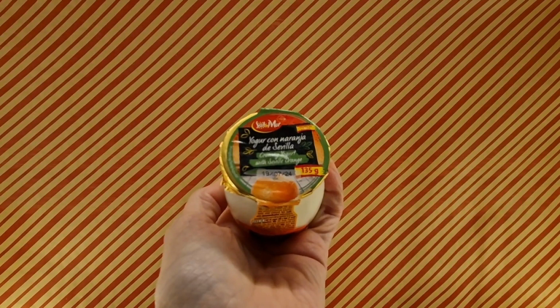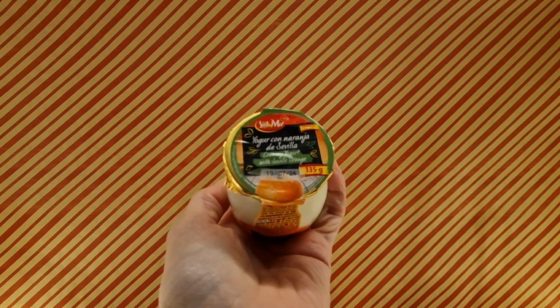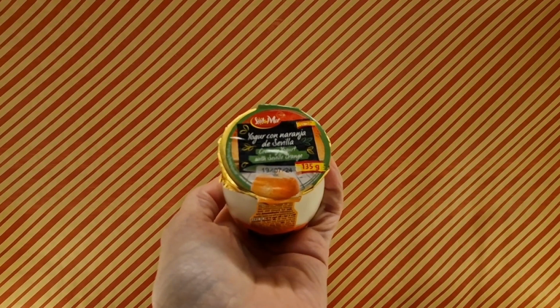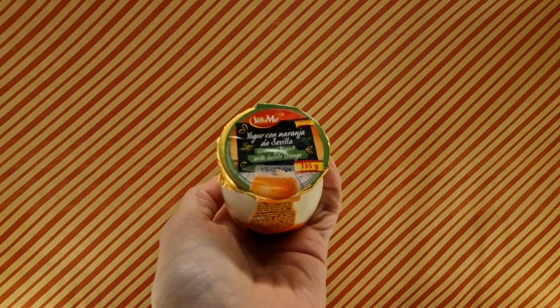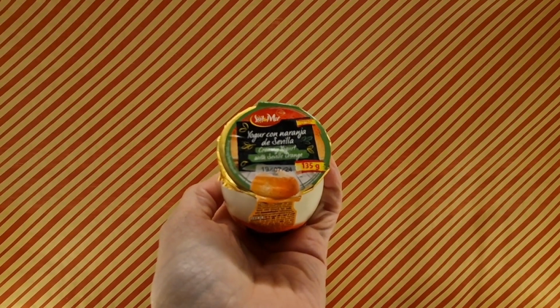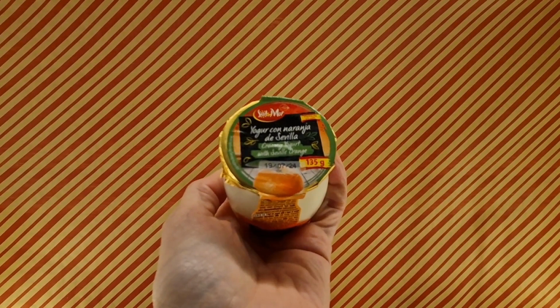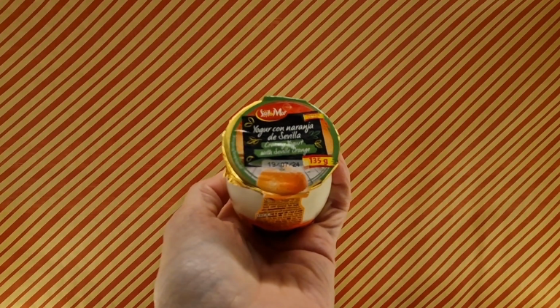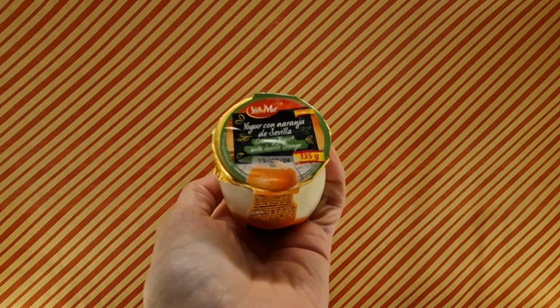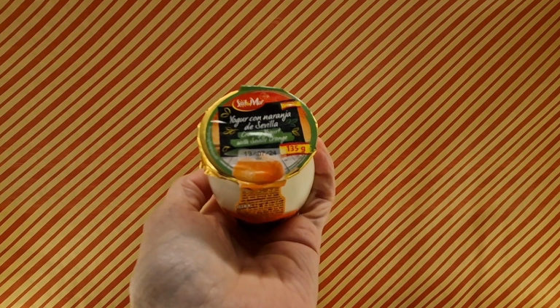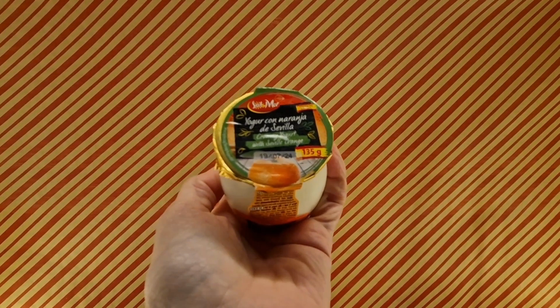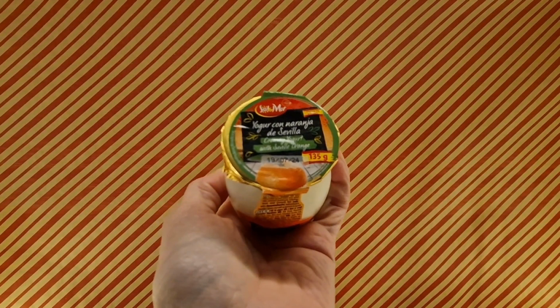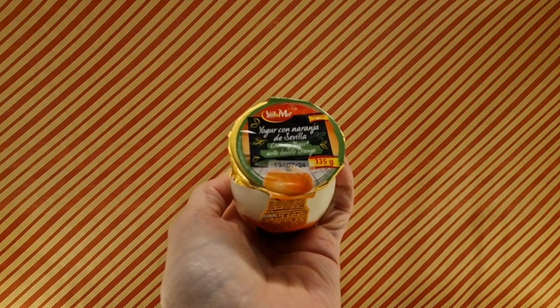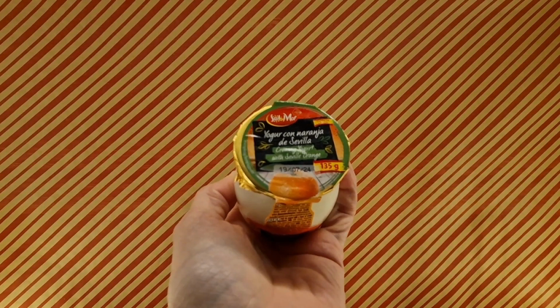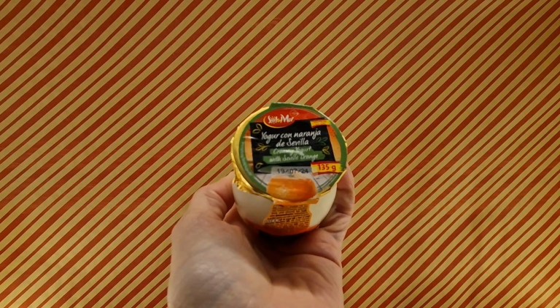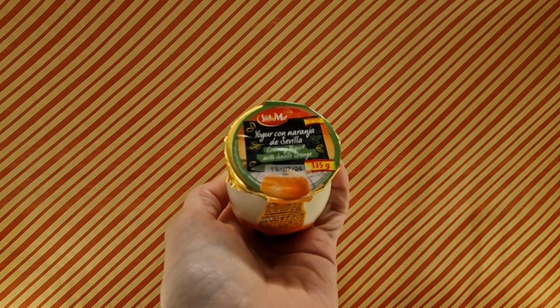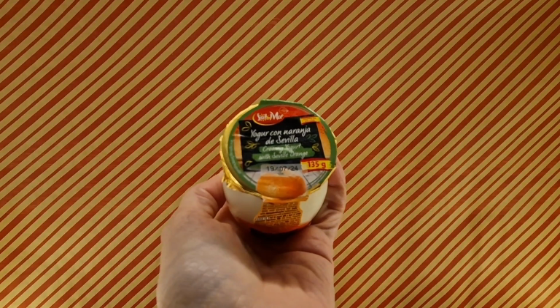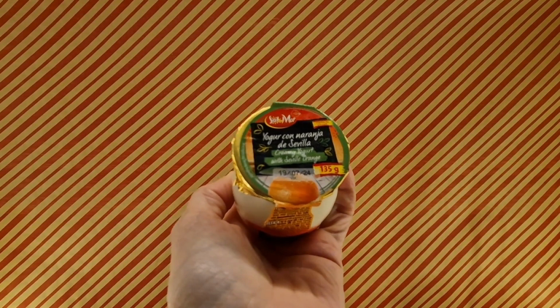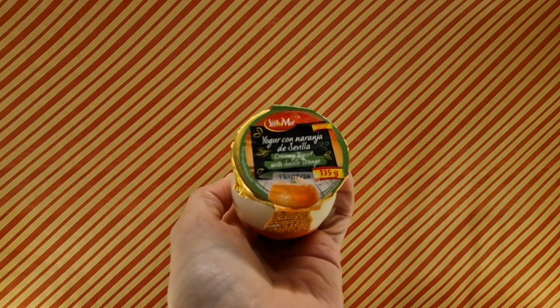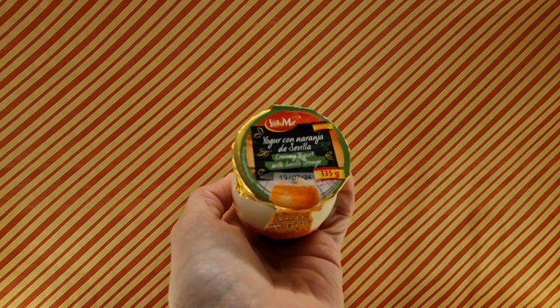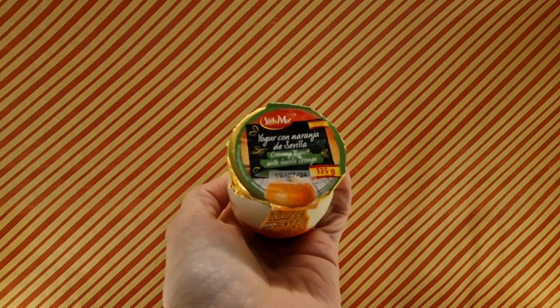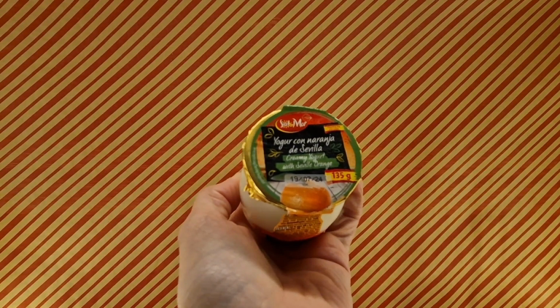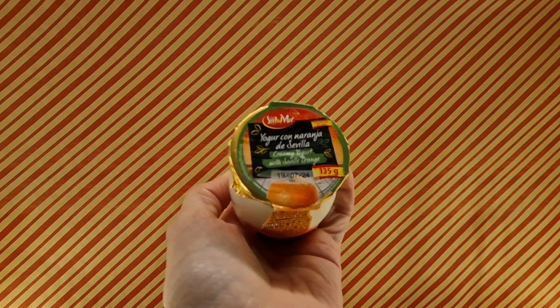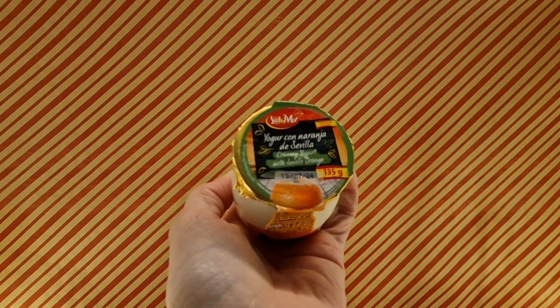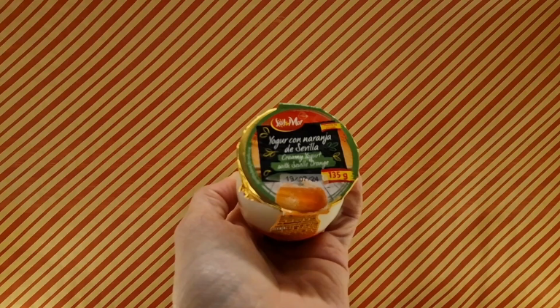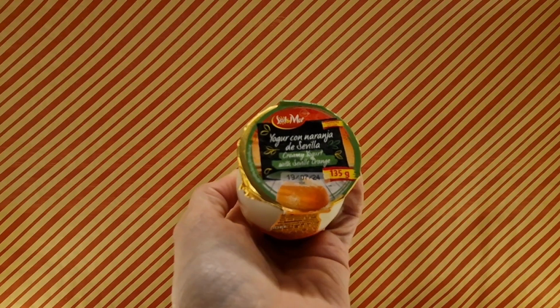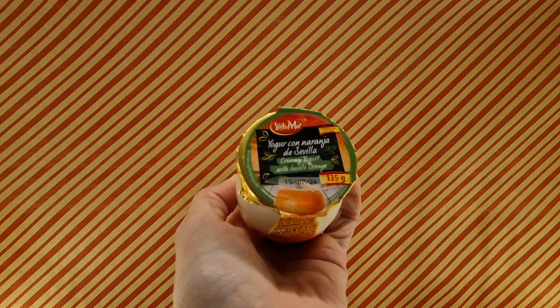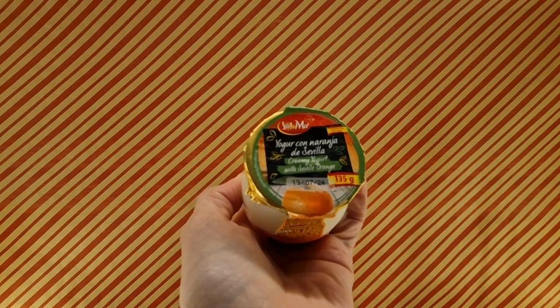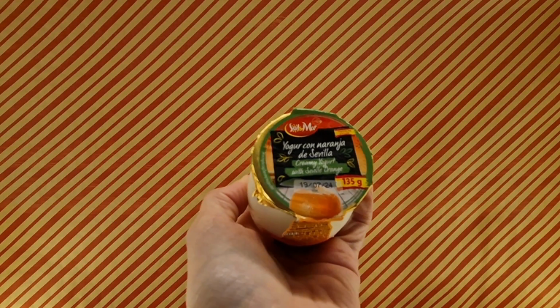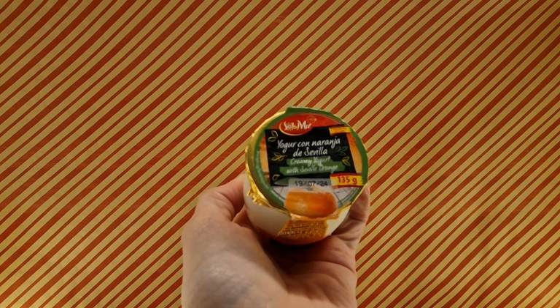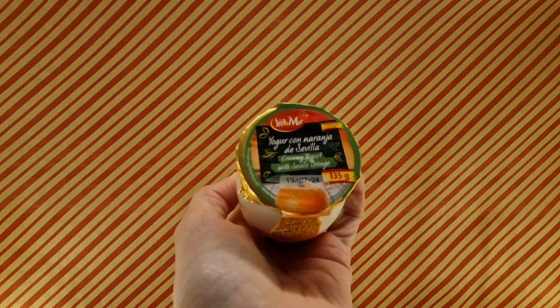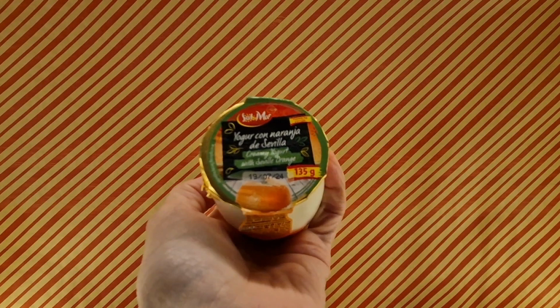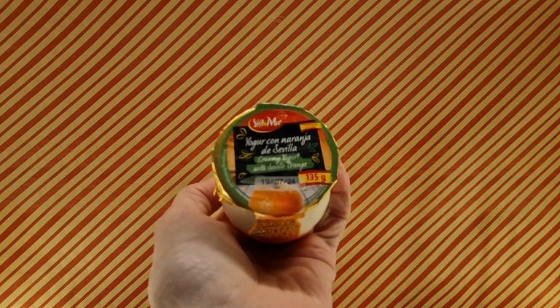Dessert time, as you can see. So, from Lidl — excuse the pronunciation, I'm going to mess this up completely, totally and utterly, but I'm apologising for it.